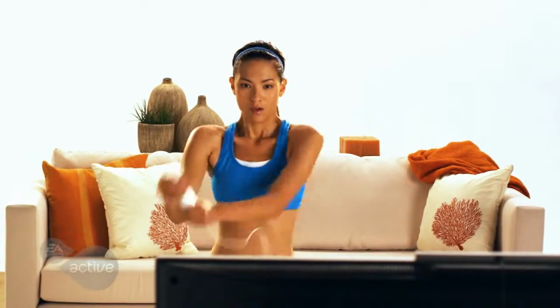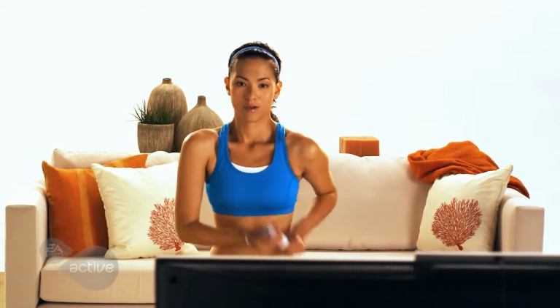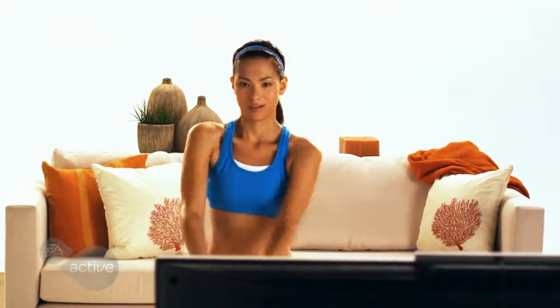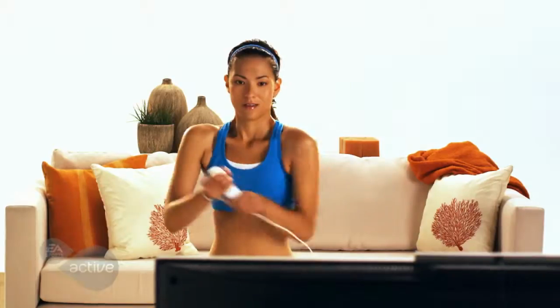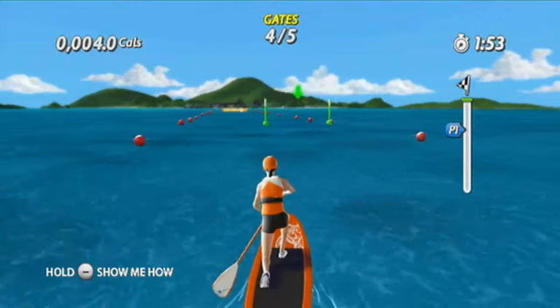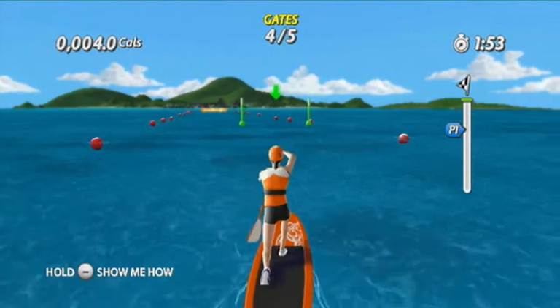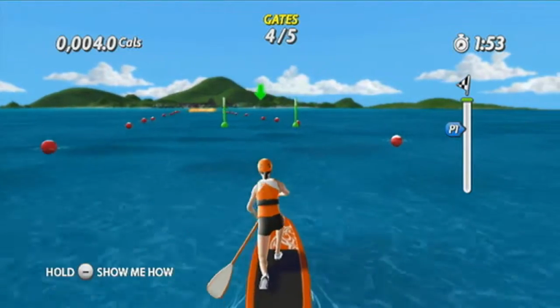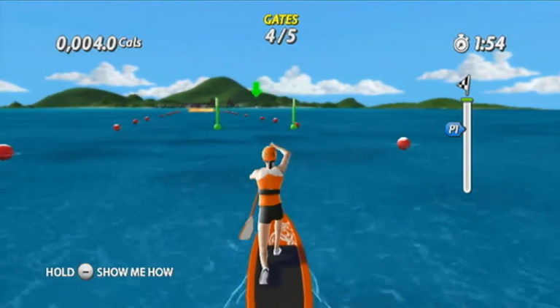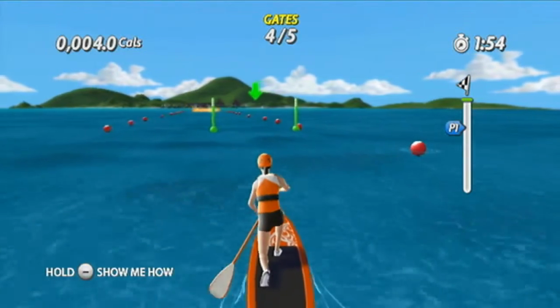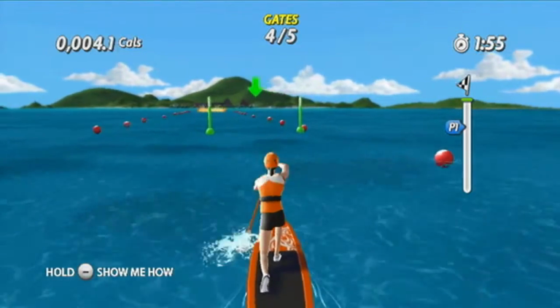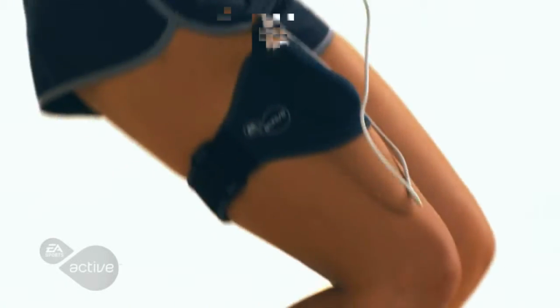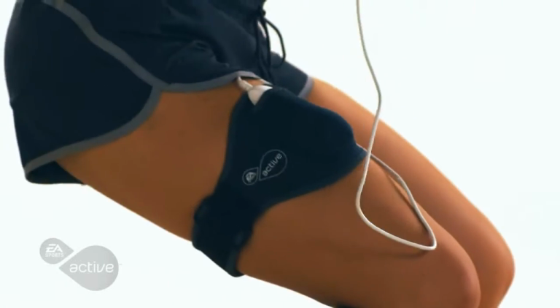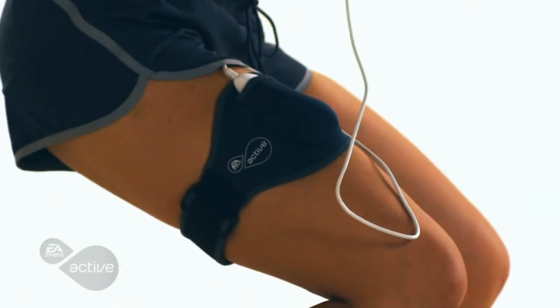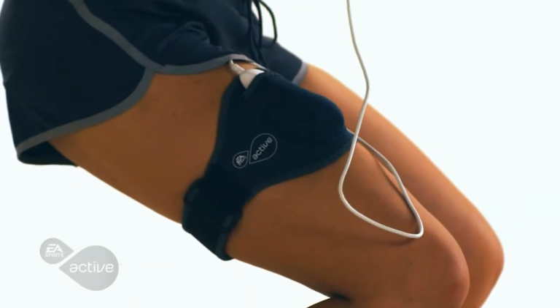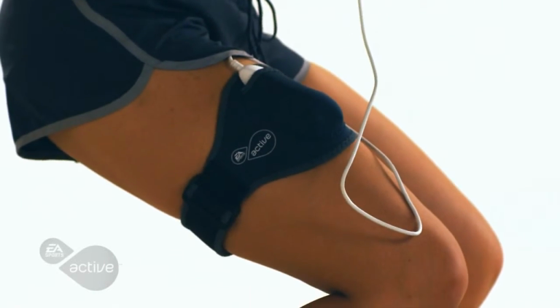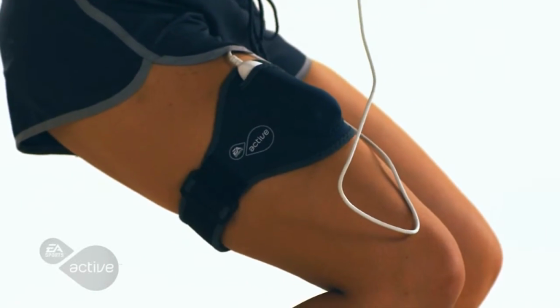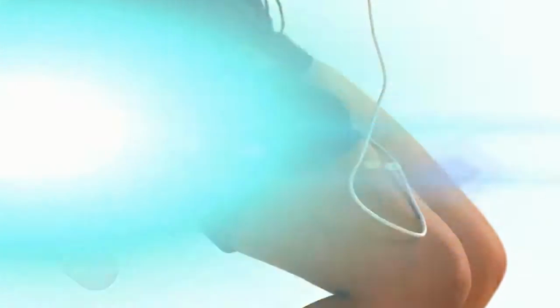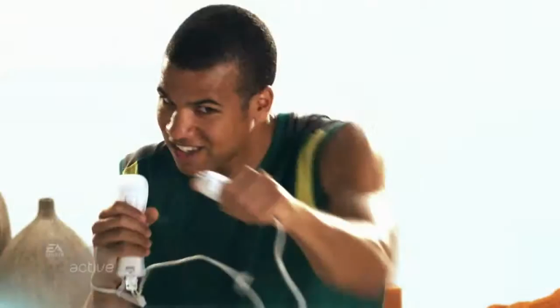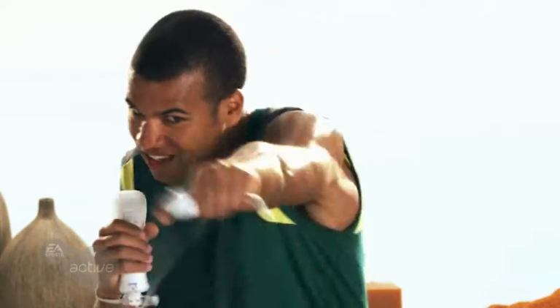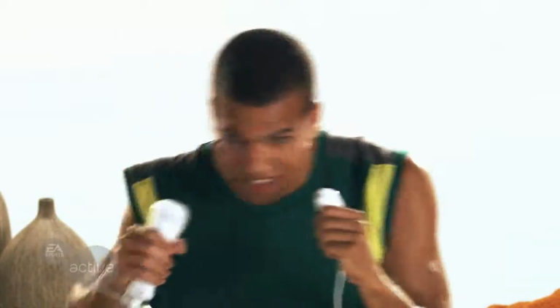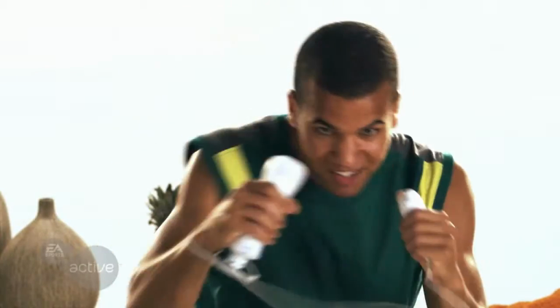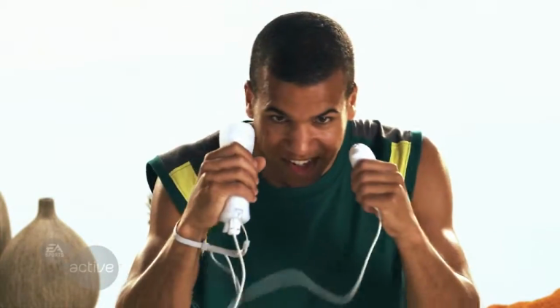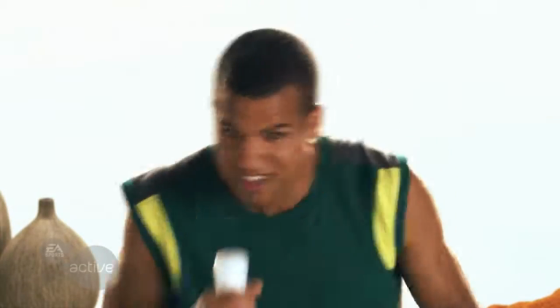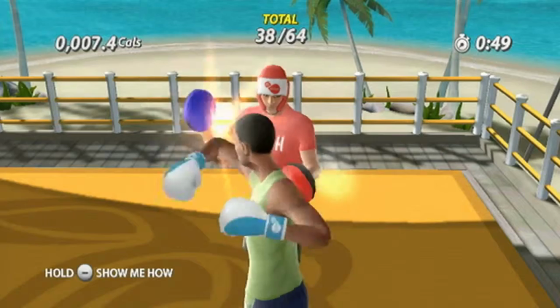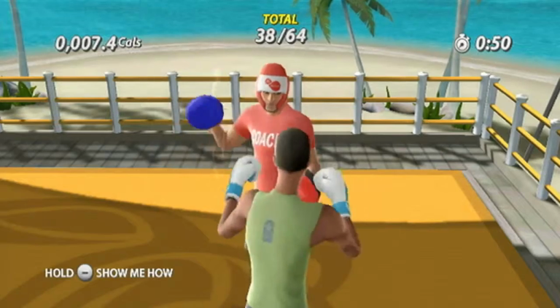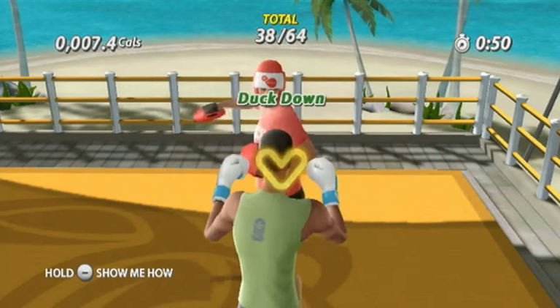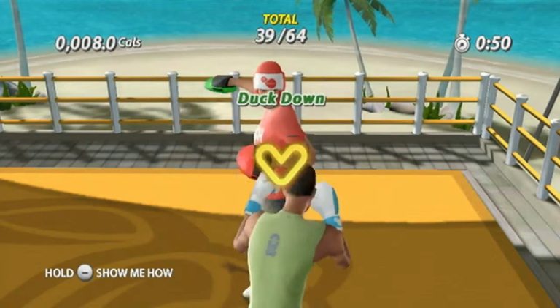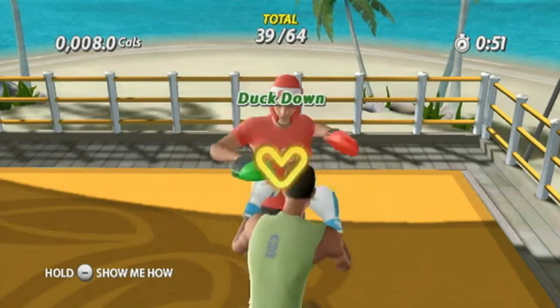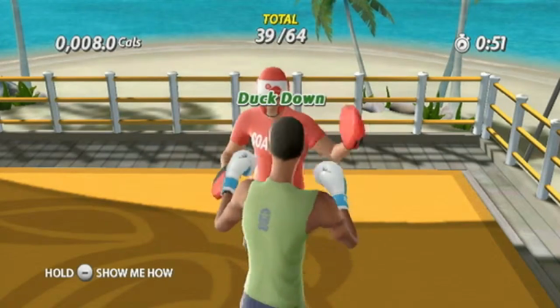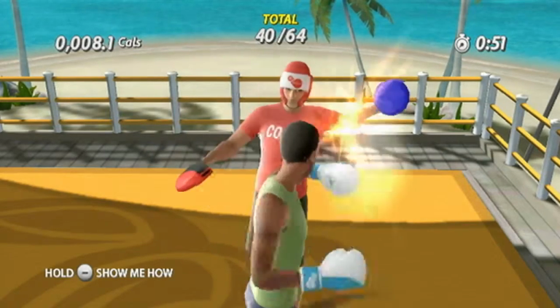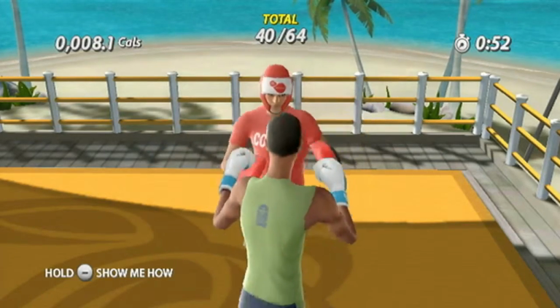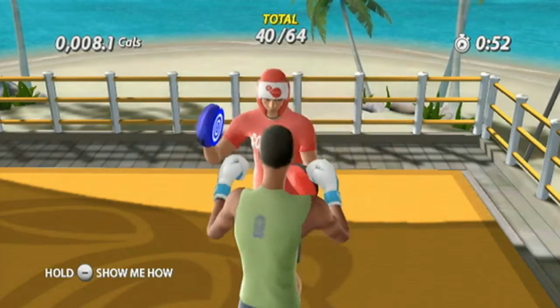Challenge the waves in paddle surfing — lunge and paddle to pass through the gates and squat to ride the wave to the finish line. Try the all-new cardio boxing where you can spar with your trainer and throw punches while ducking and weaving.